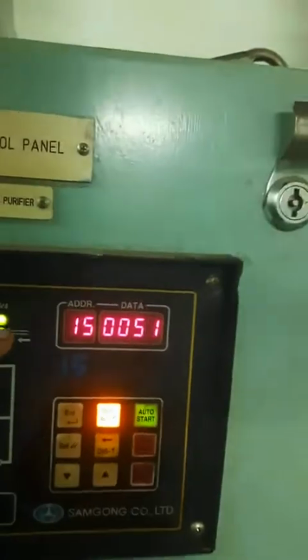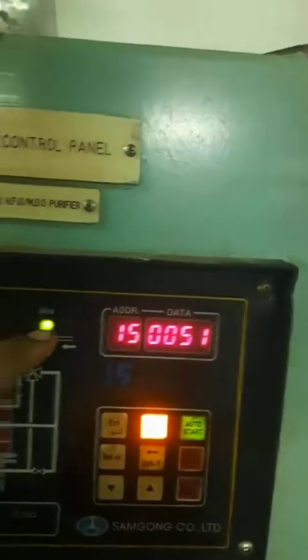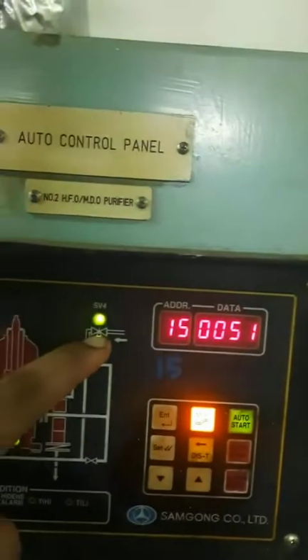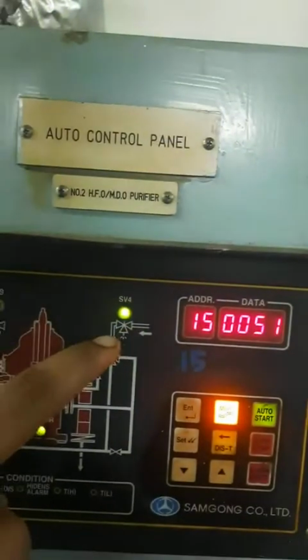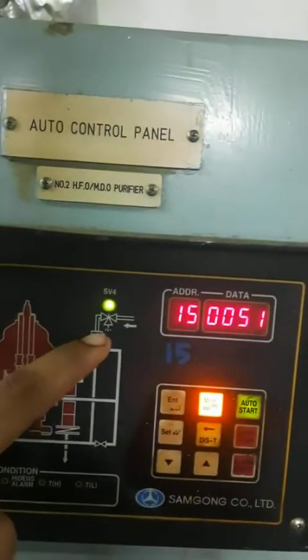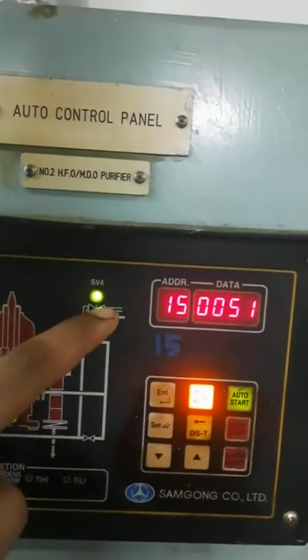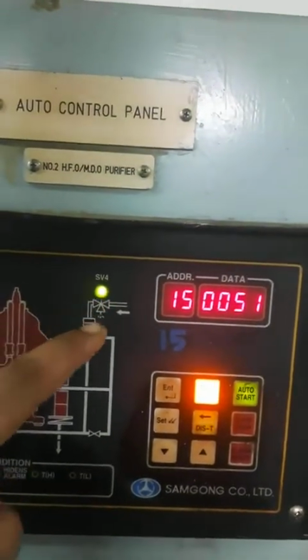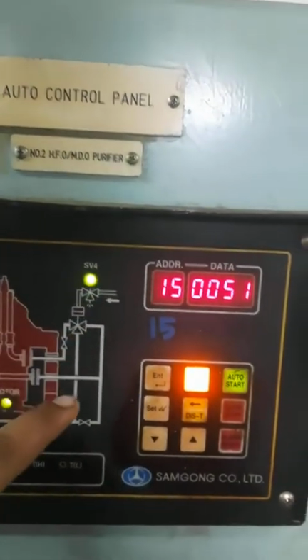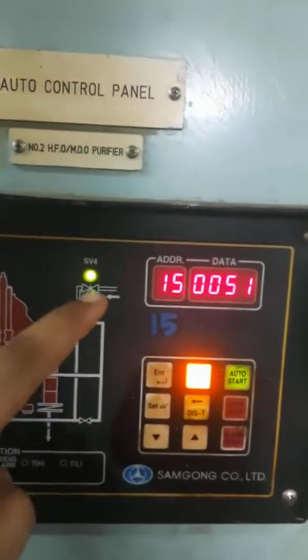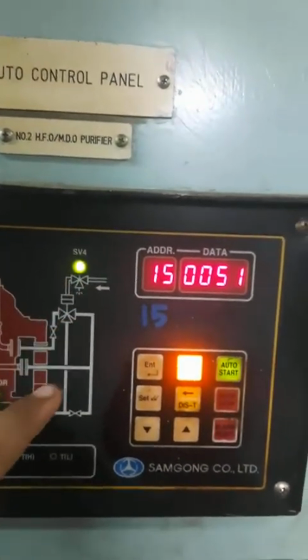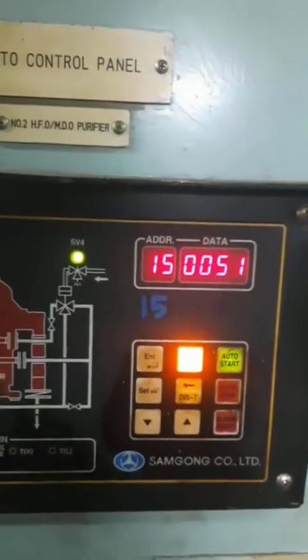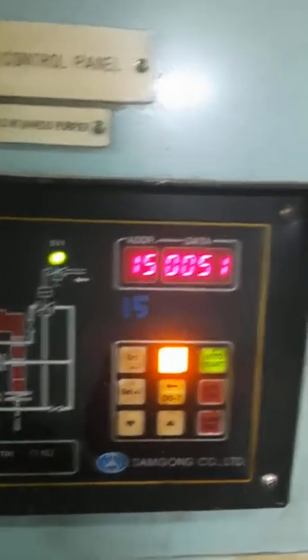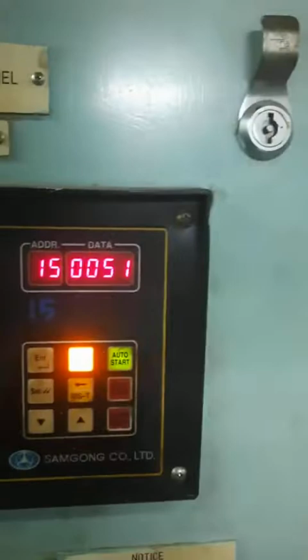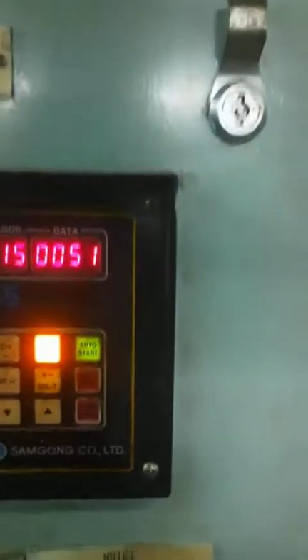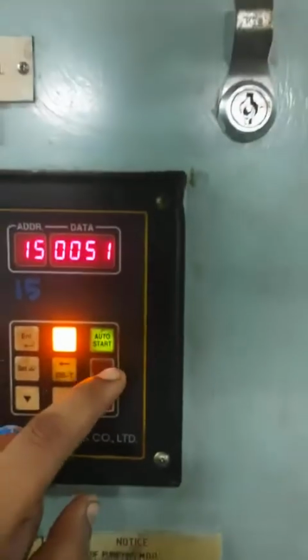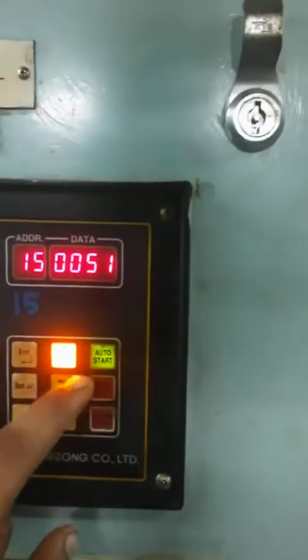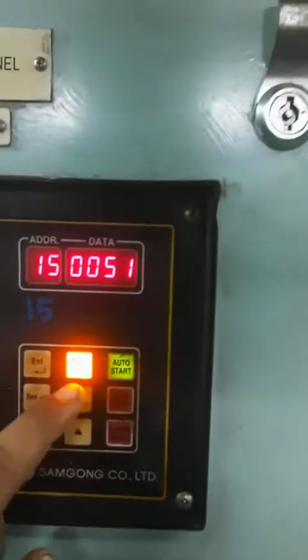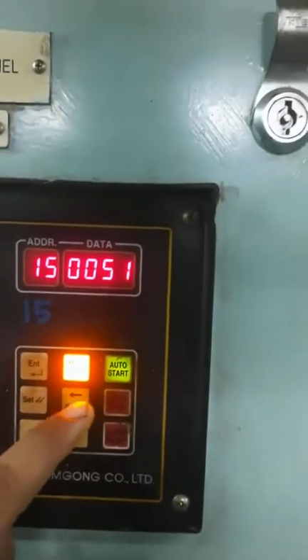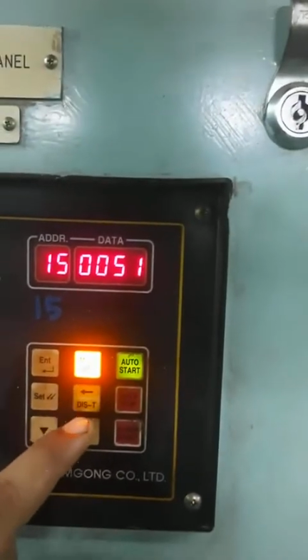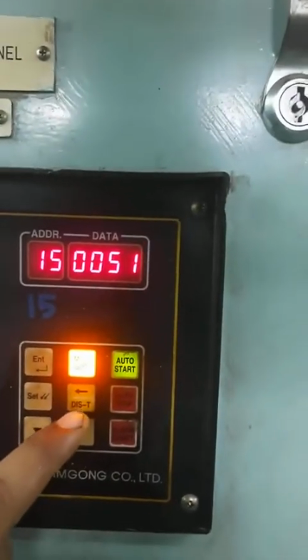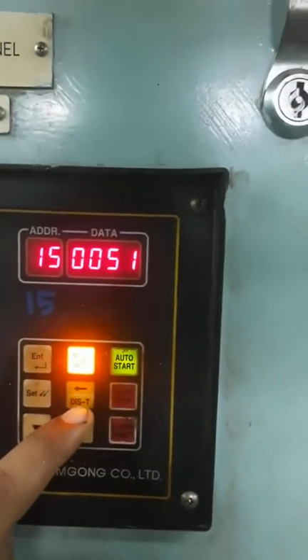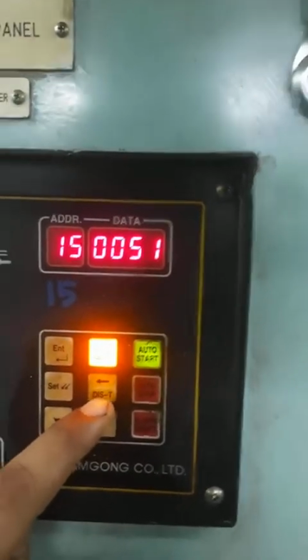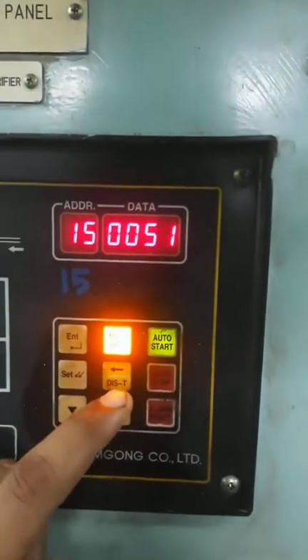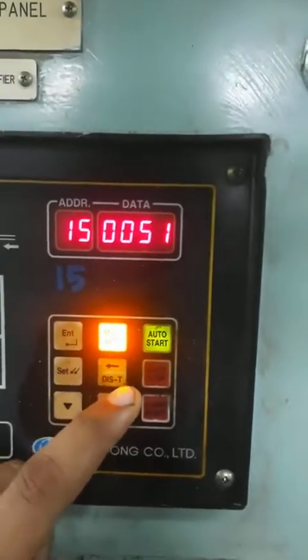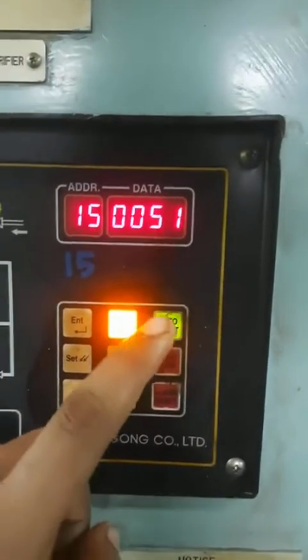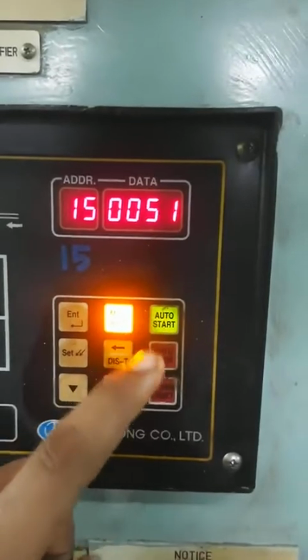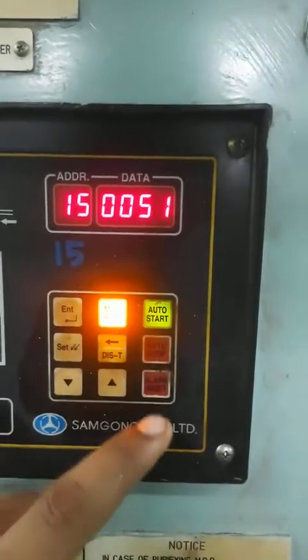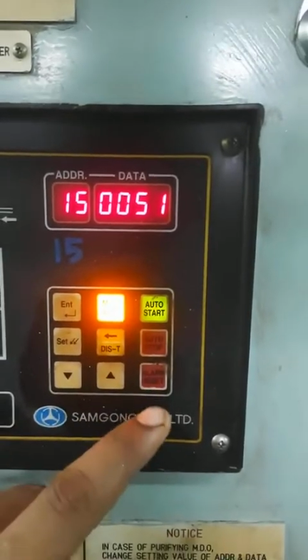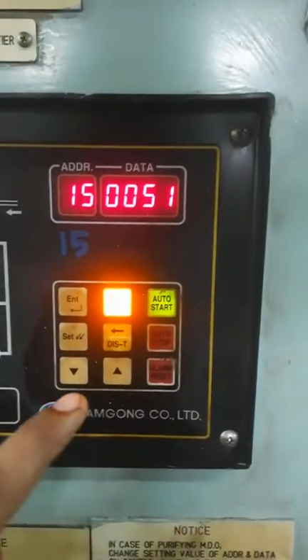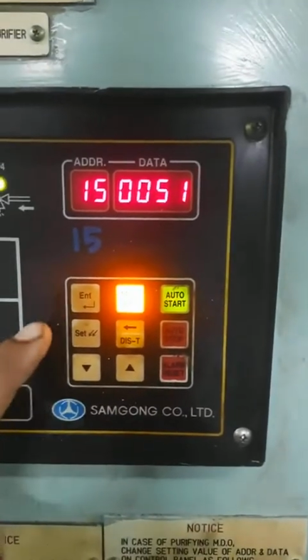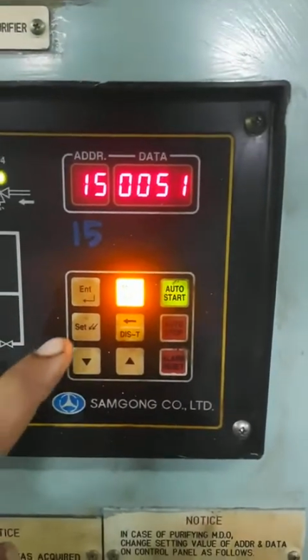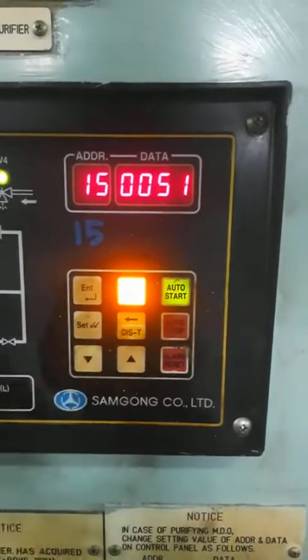SV4 is for the oil feed inlet. This is the motor. You can see here the monitor — auto start, auto stop, reset, alarm reset, and setting of the parameters.